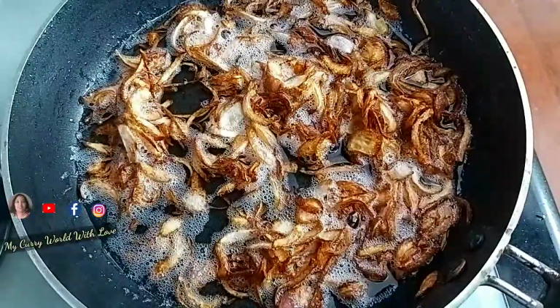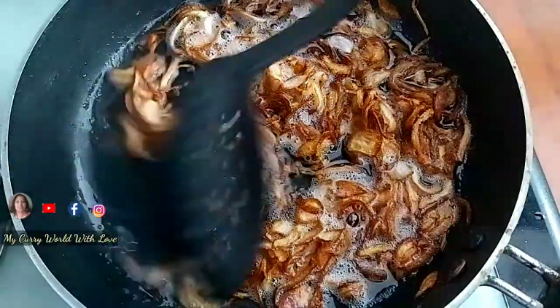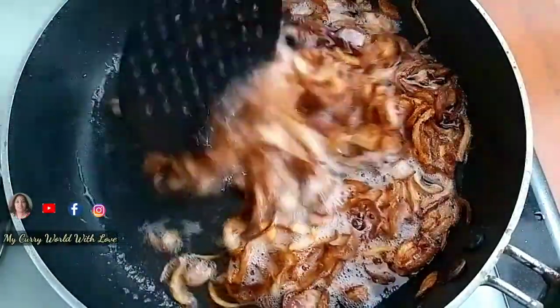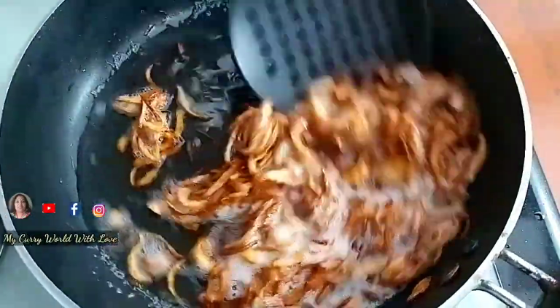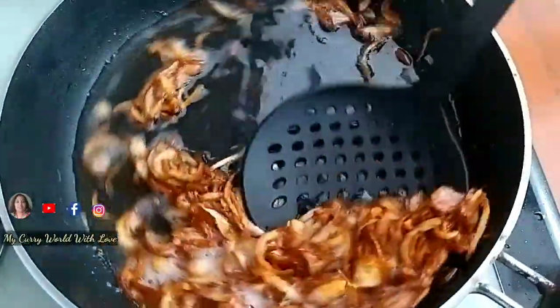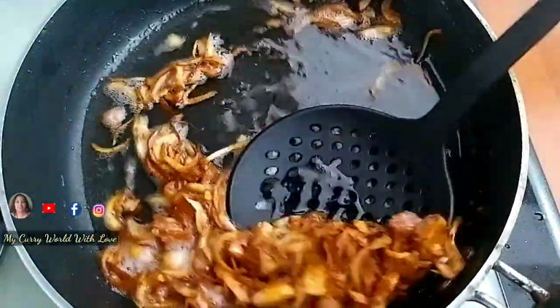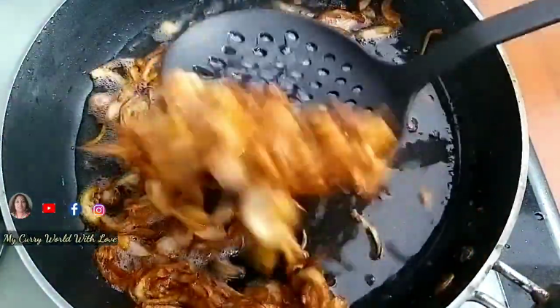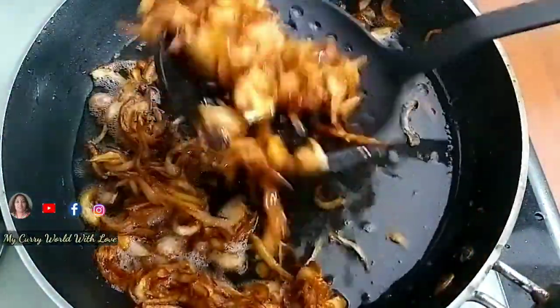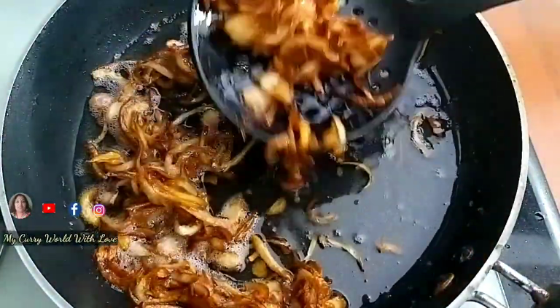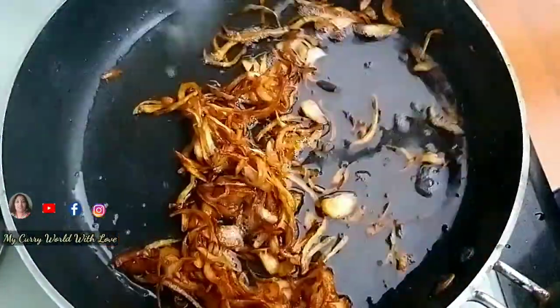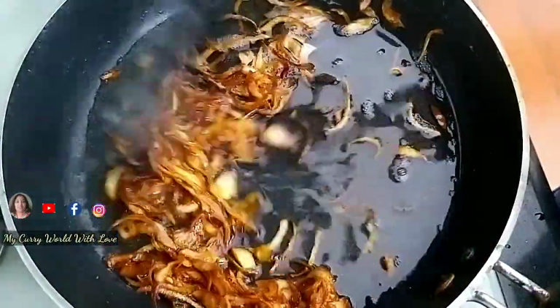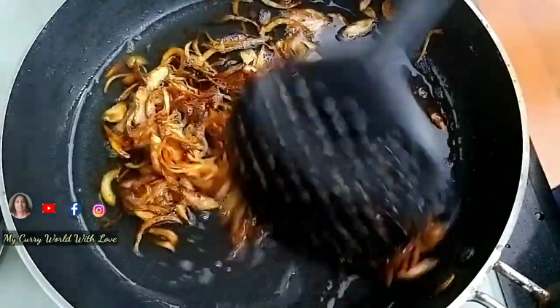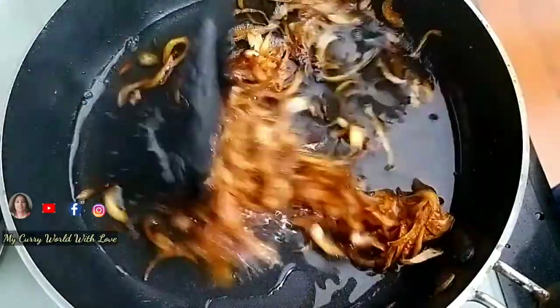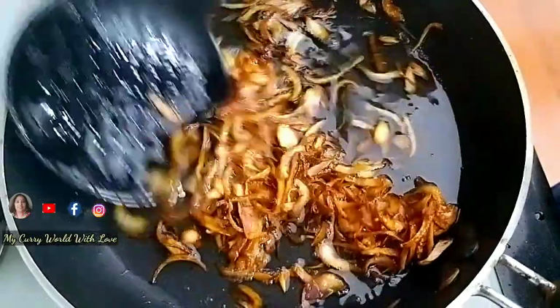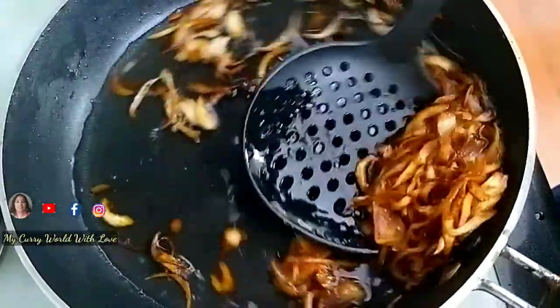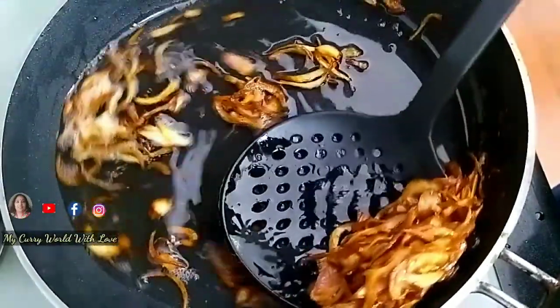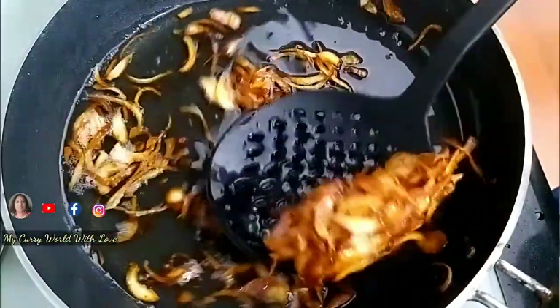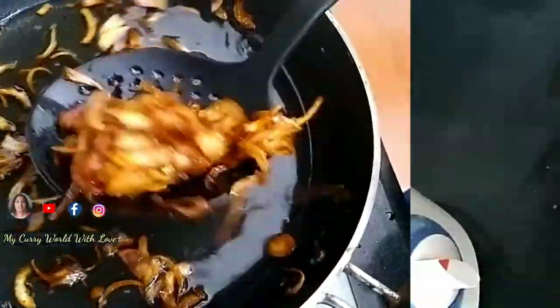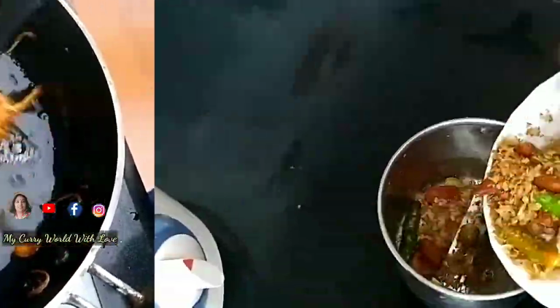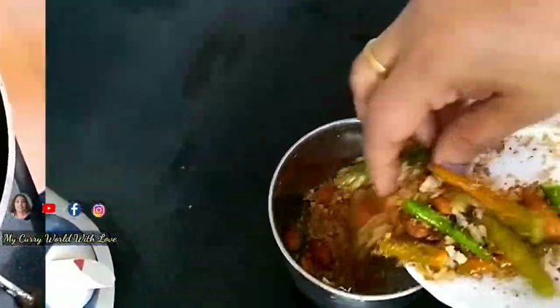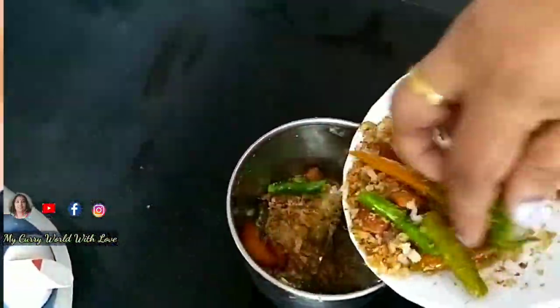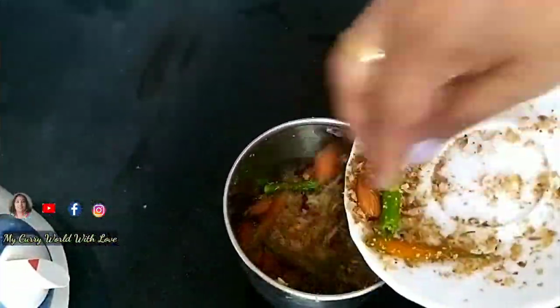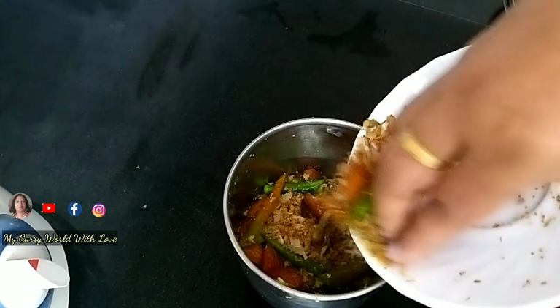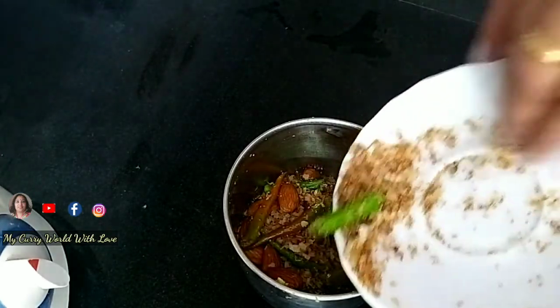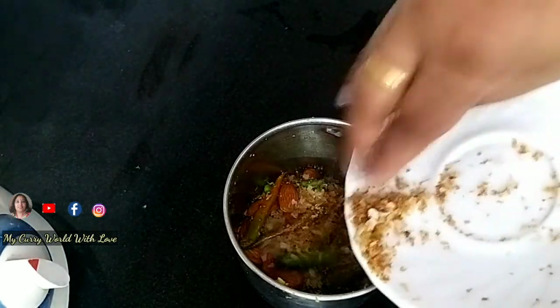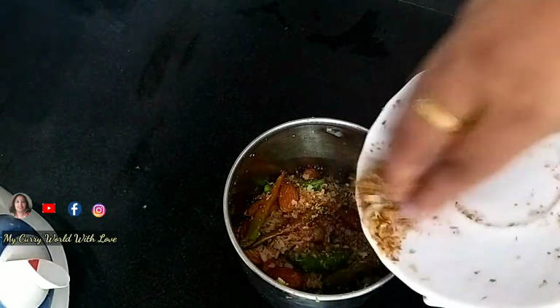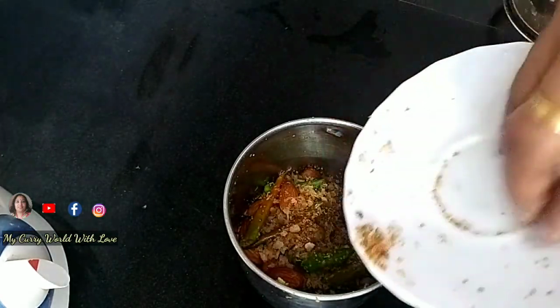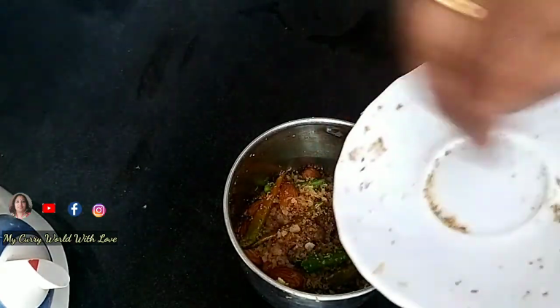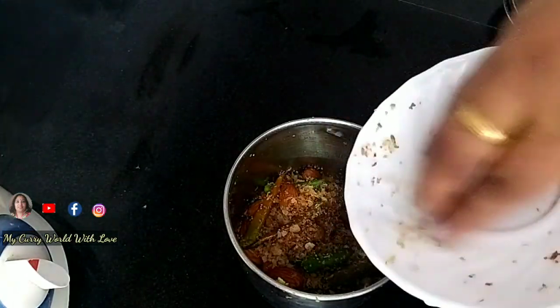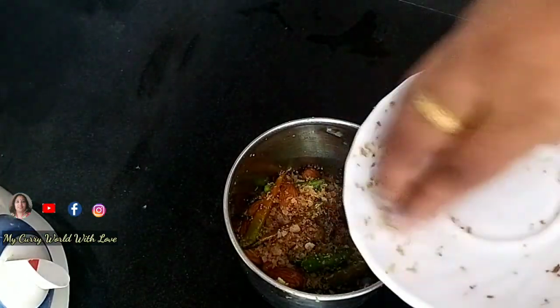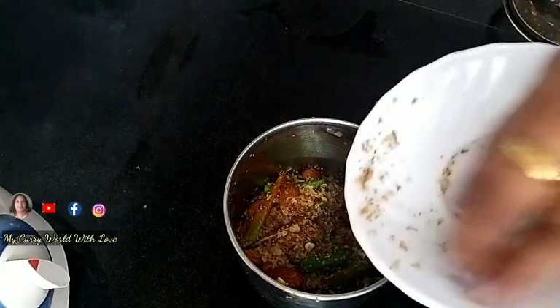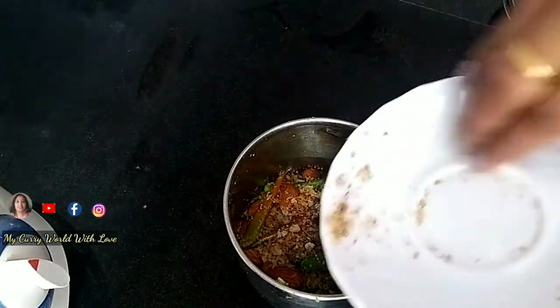On medium flame, cook until it turns dark. This will develop a good taste and flavor.